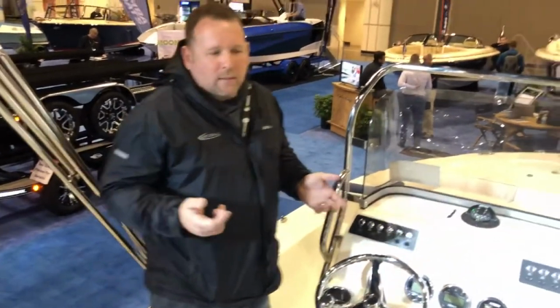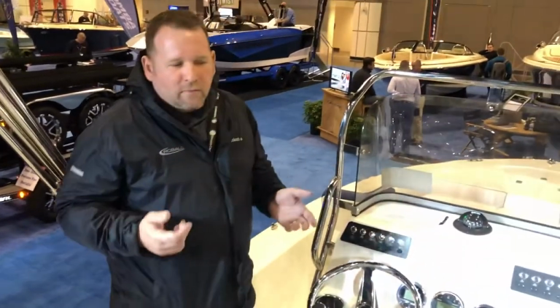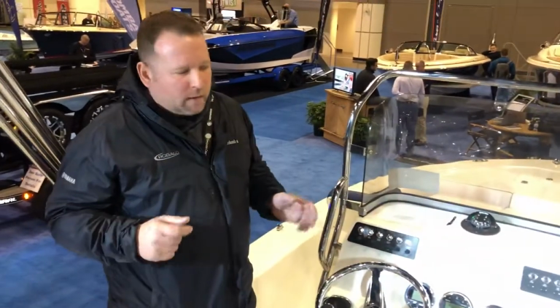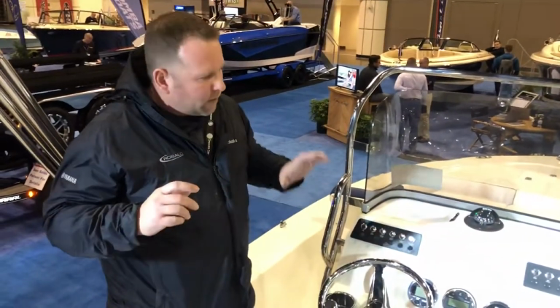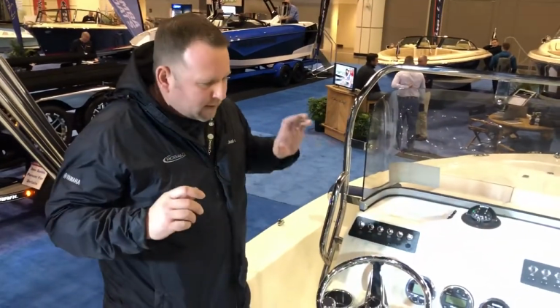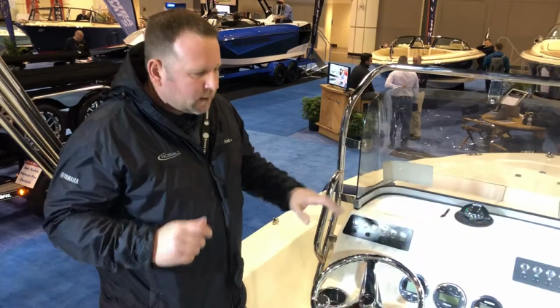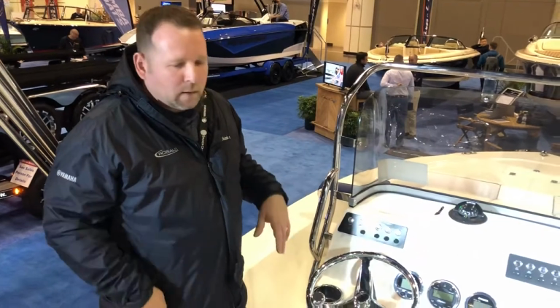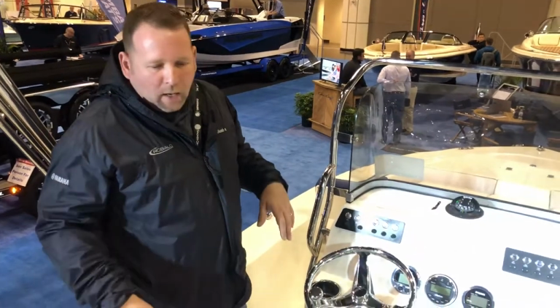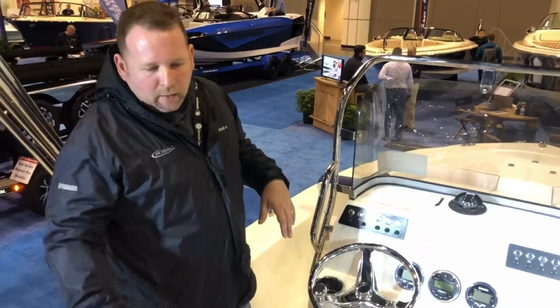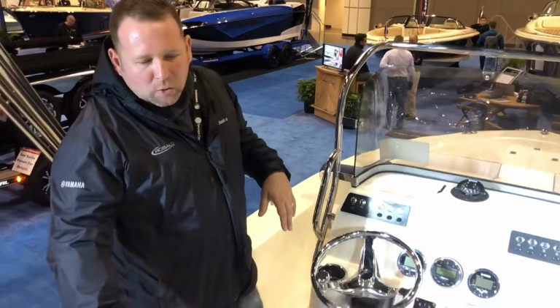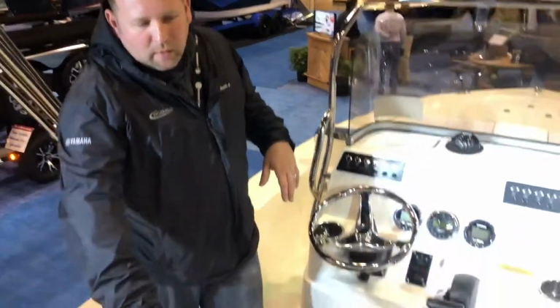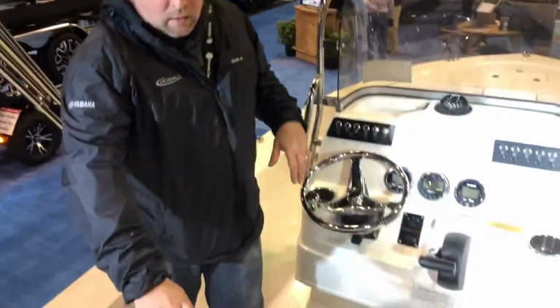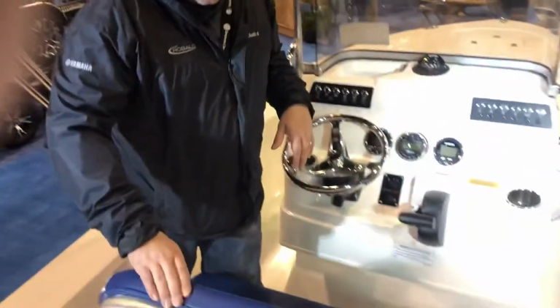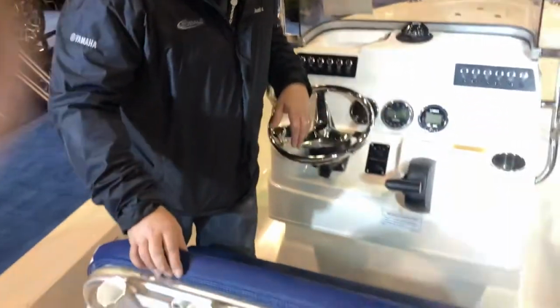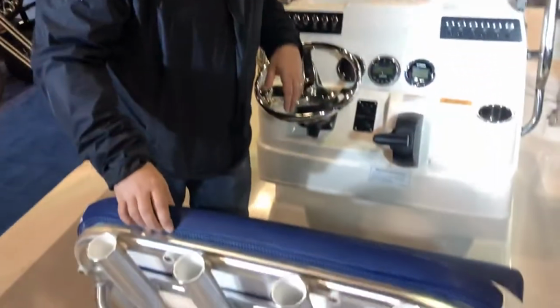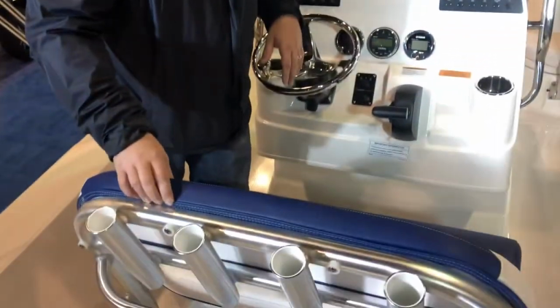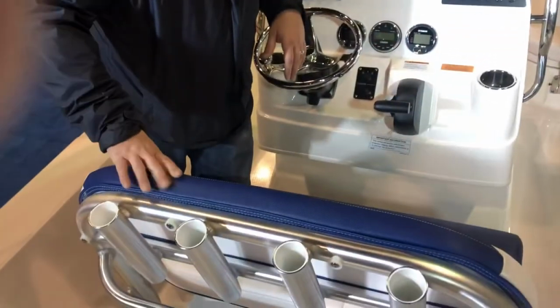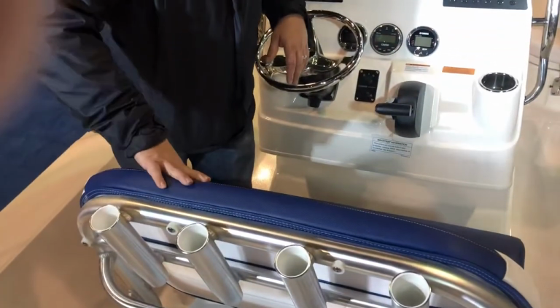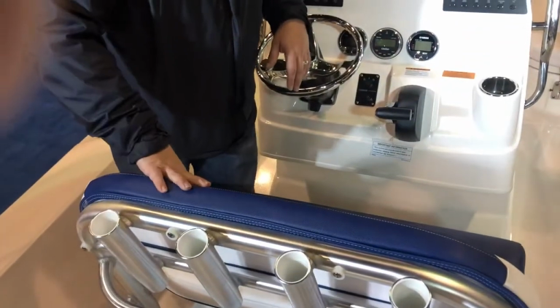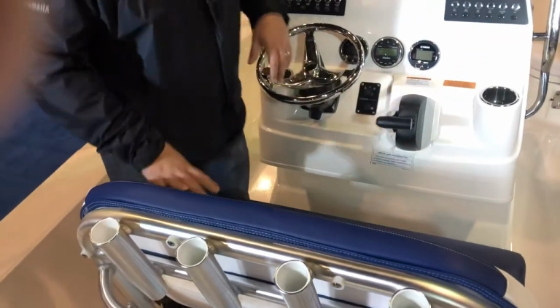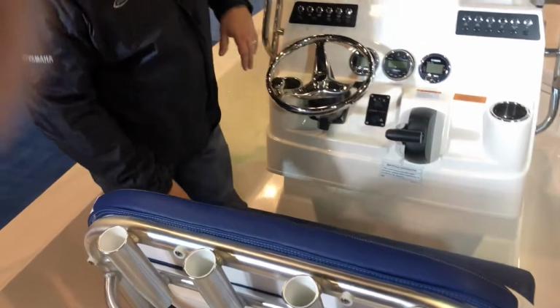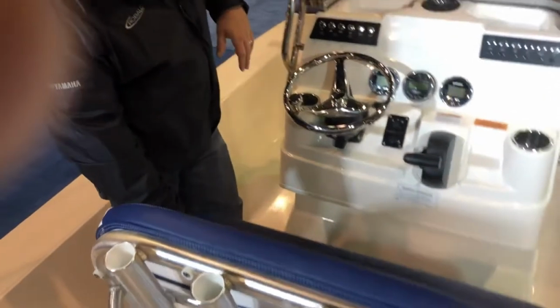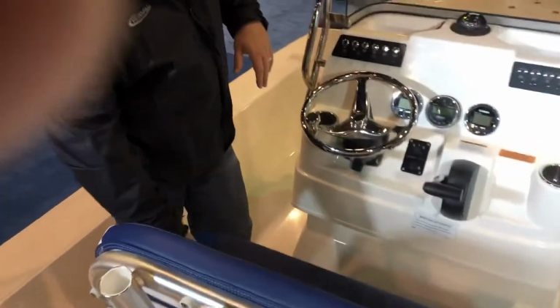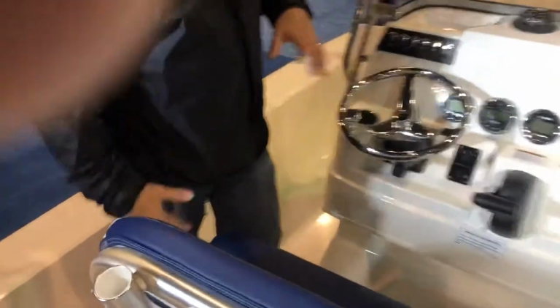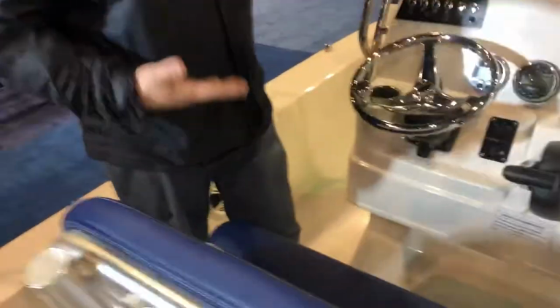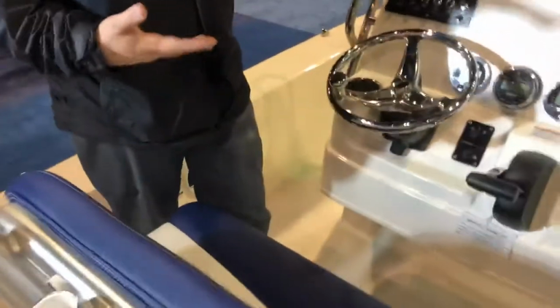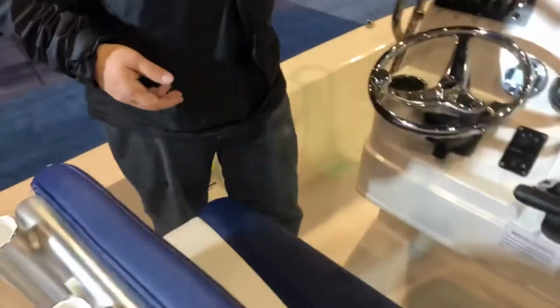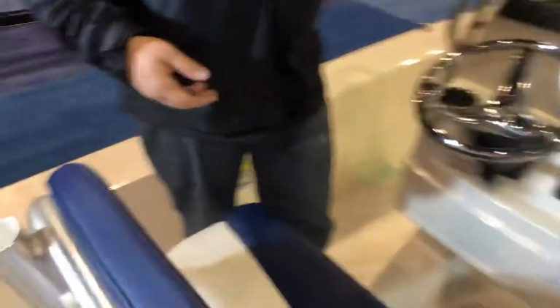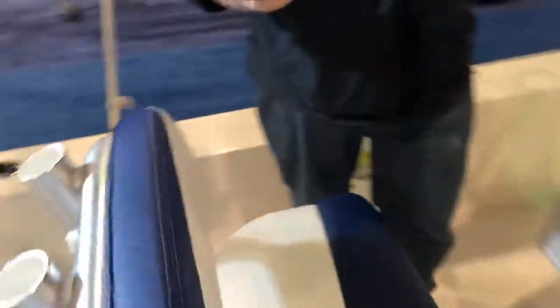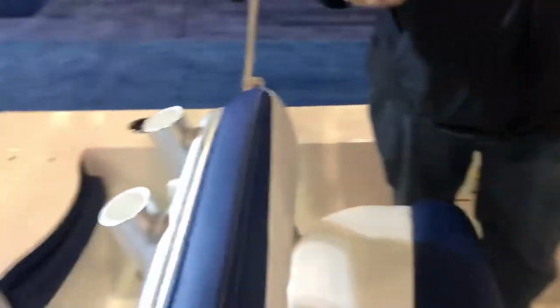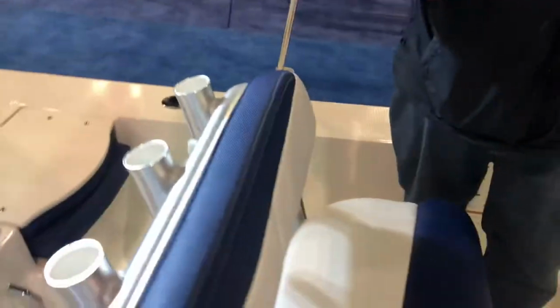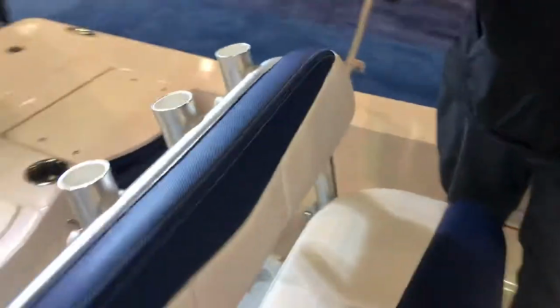Back to the fit and finish — everything is stainless steel. The upholstery, which Chaparral is known for, has a lot of cushion but a lot of durability as well.